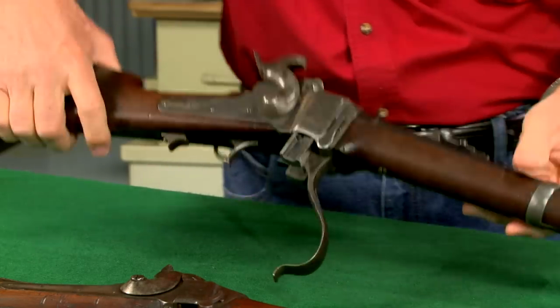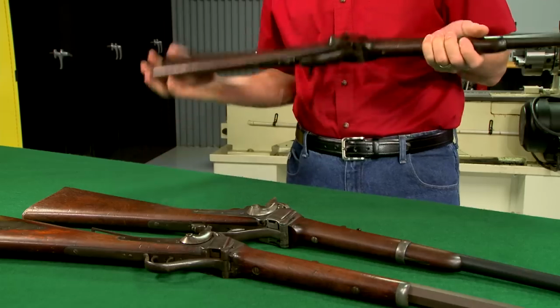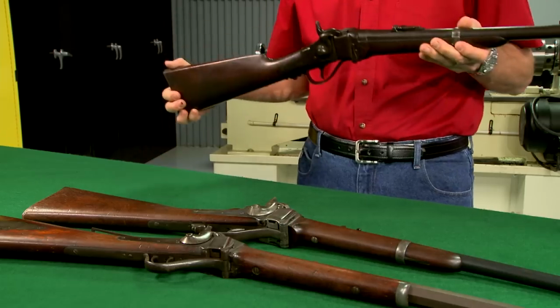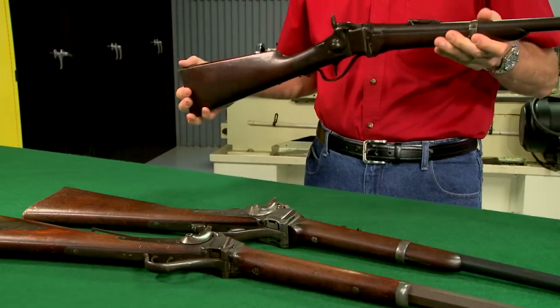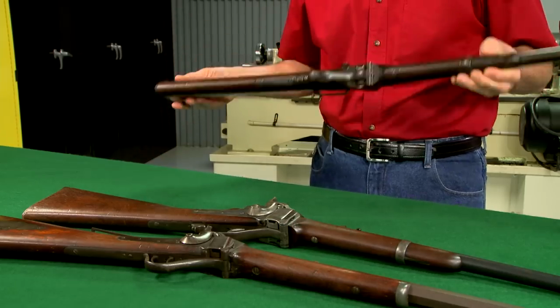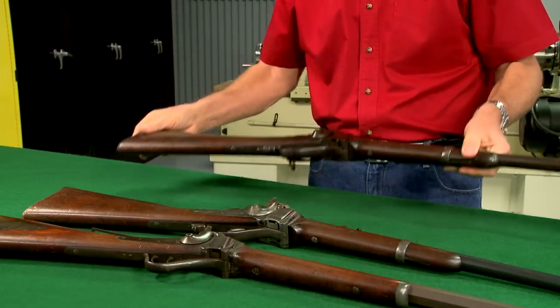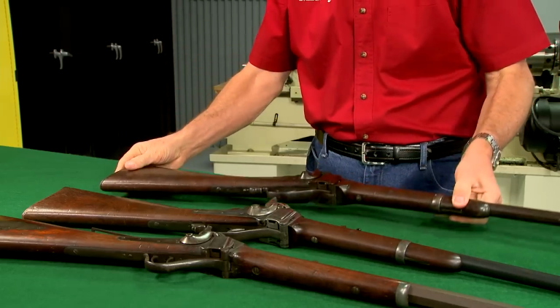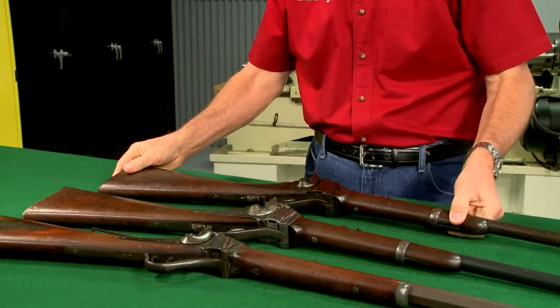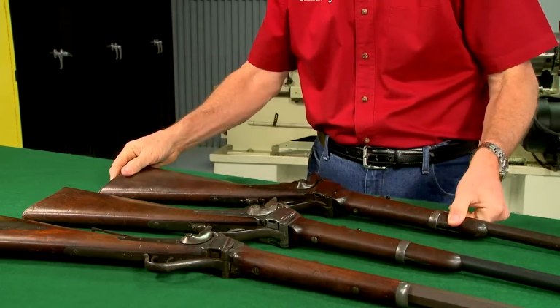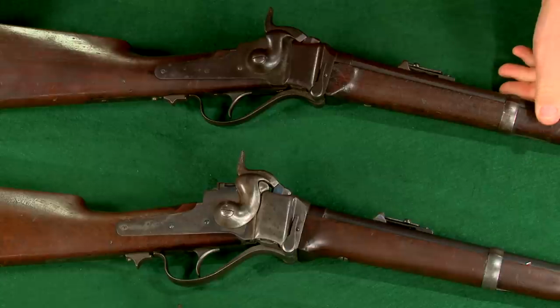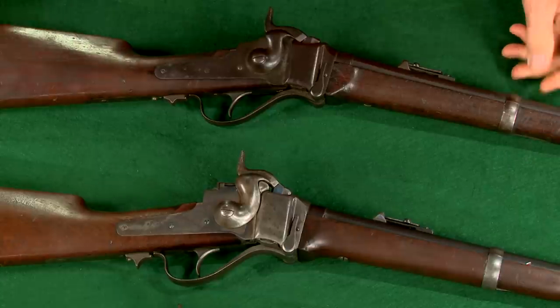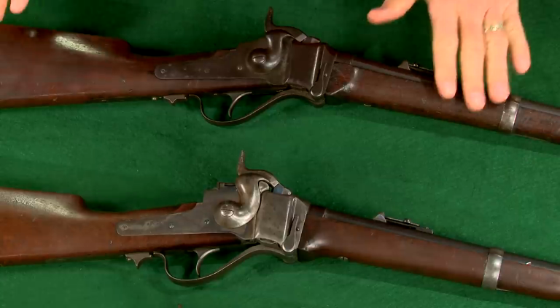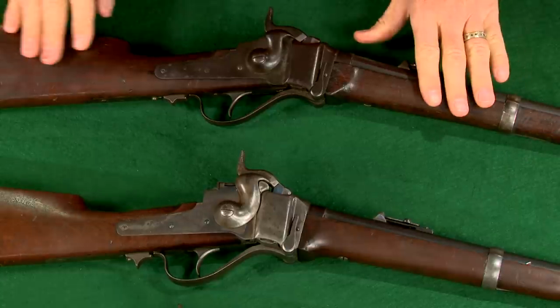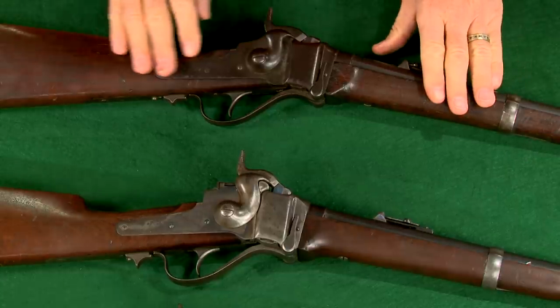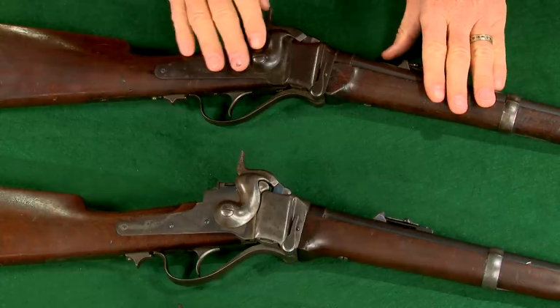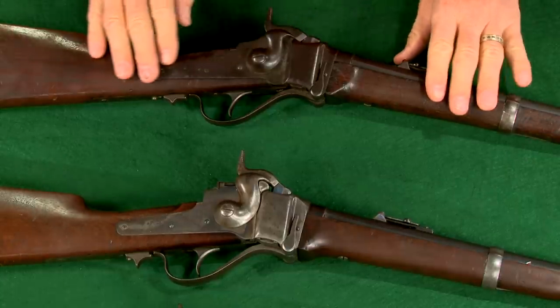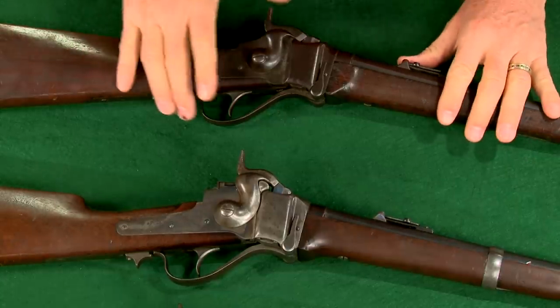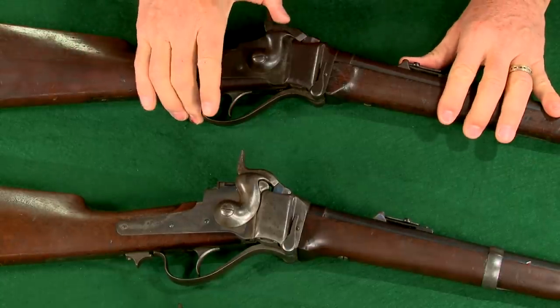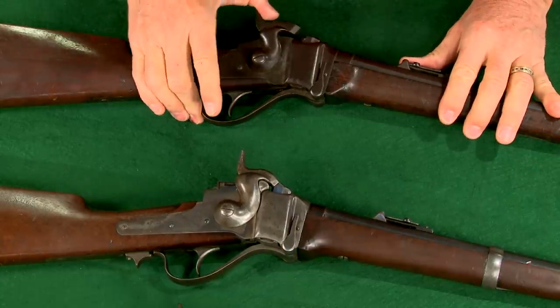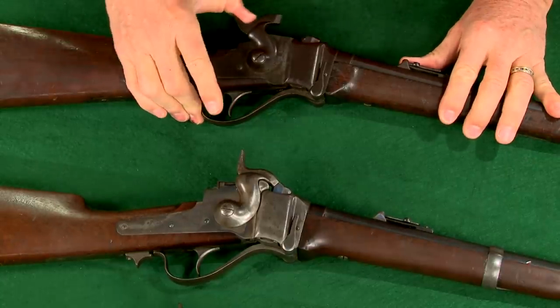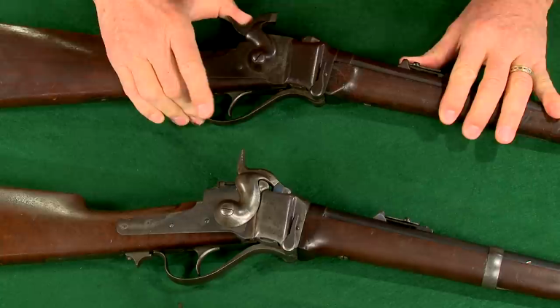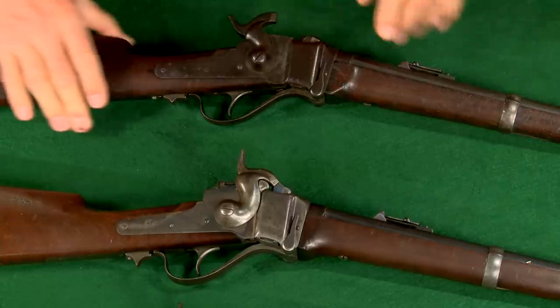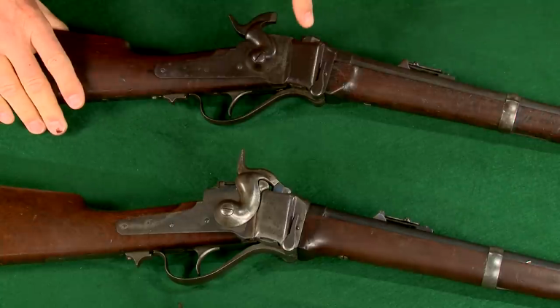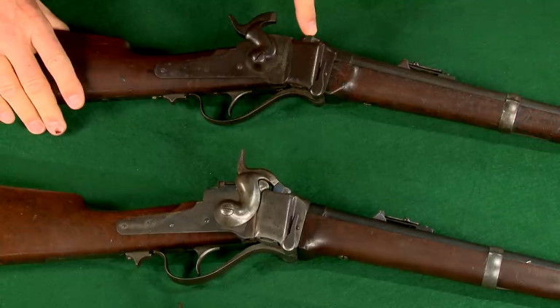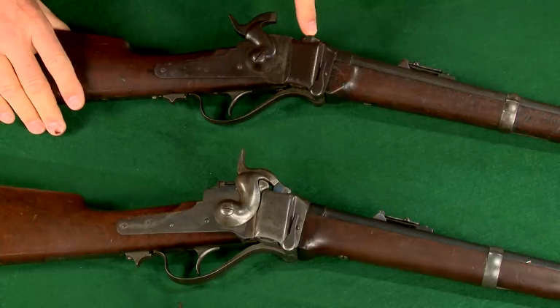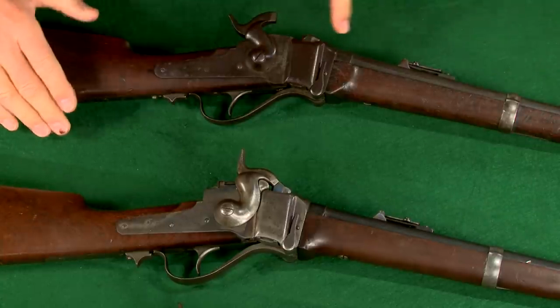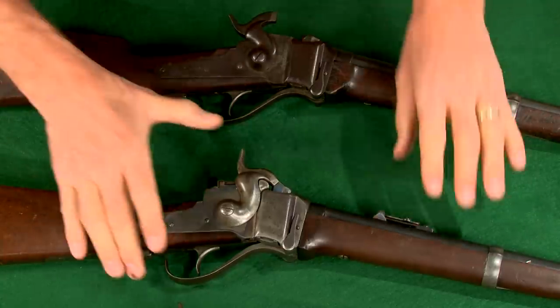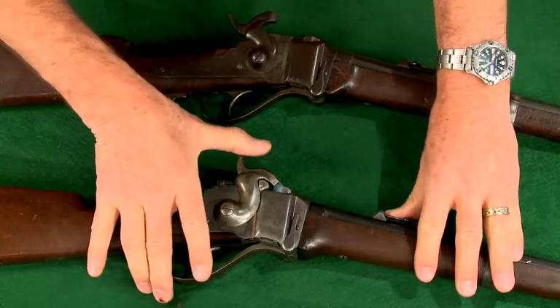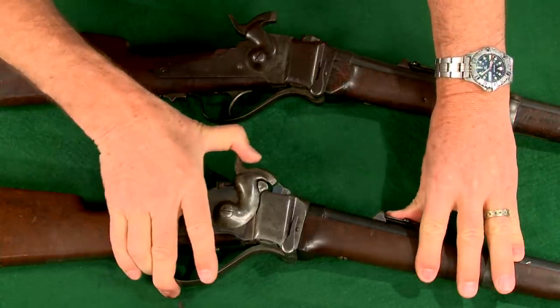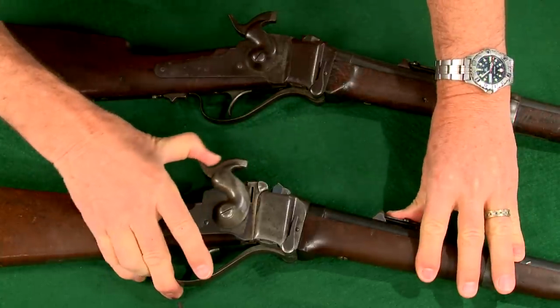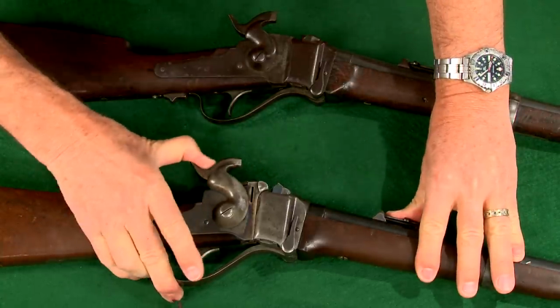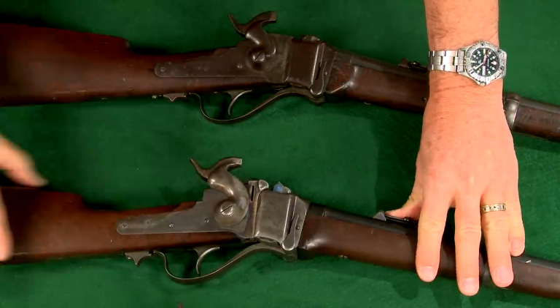This model 1869 saddle ring carbine was designed to fire centerfire metallic cartridges. Sharps rifles had a well-earned reputation for durability and accuracy.